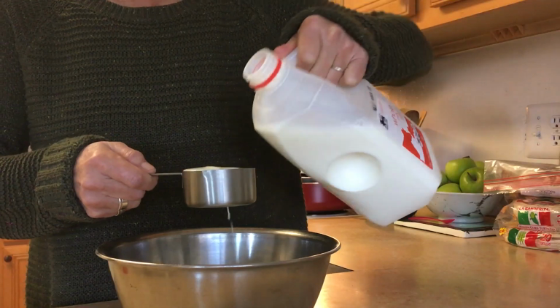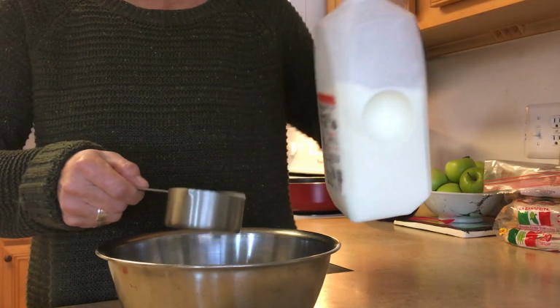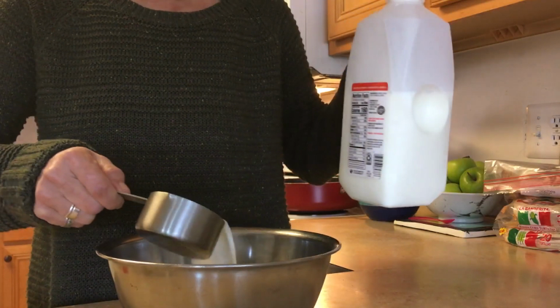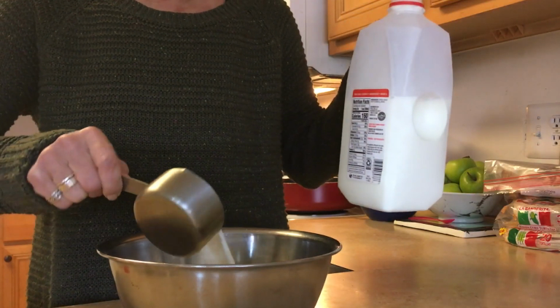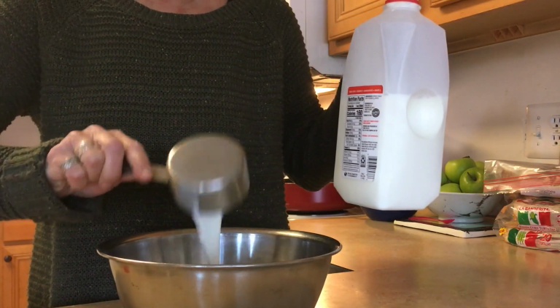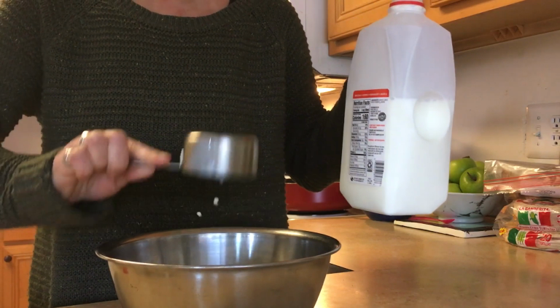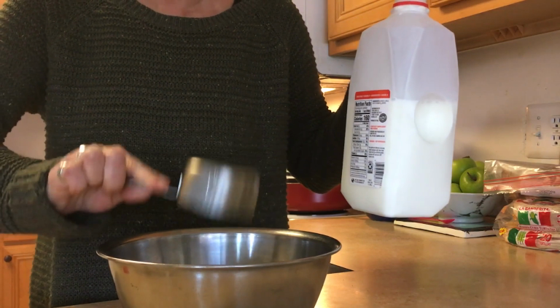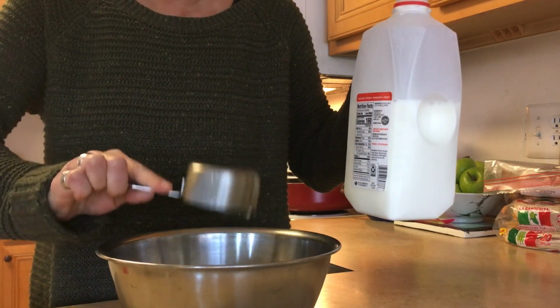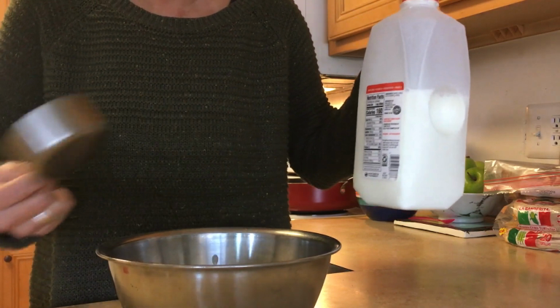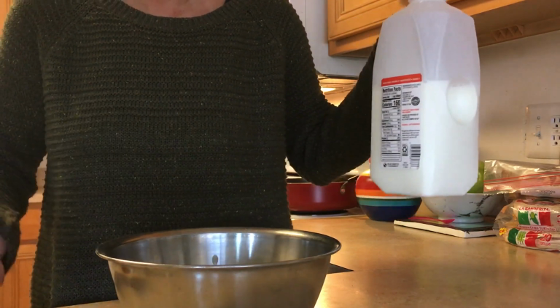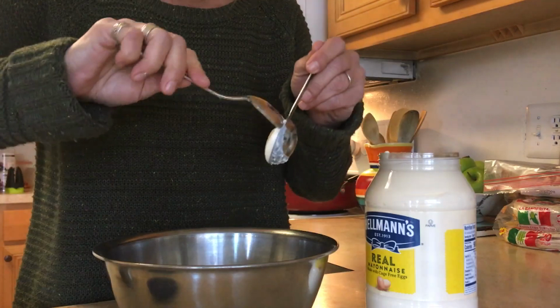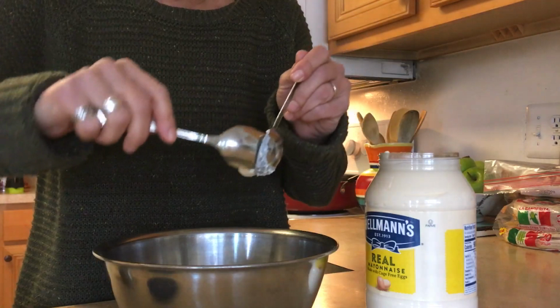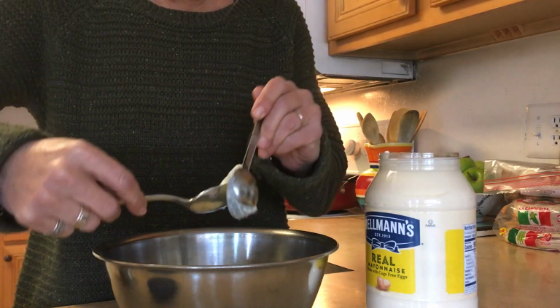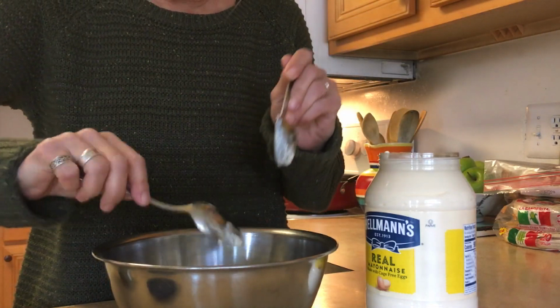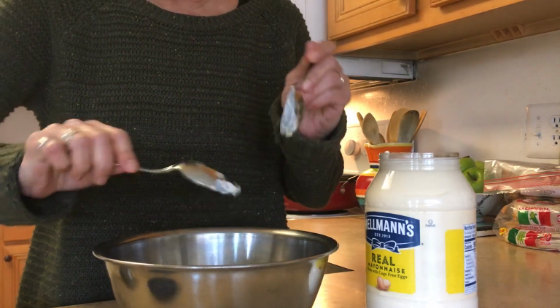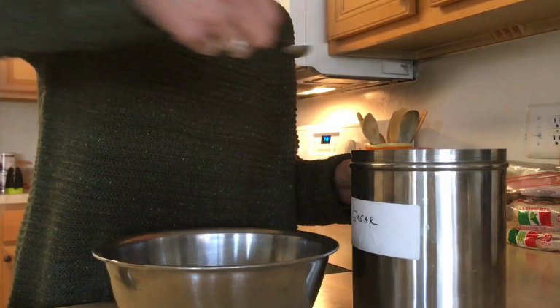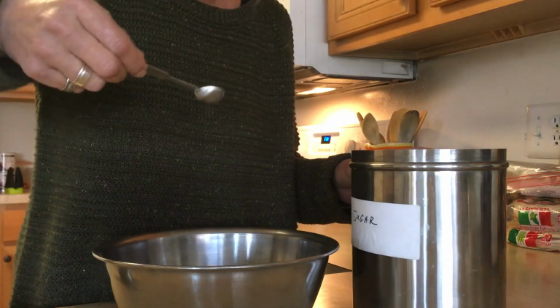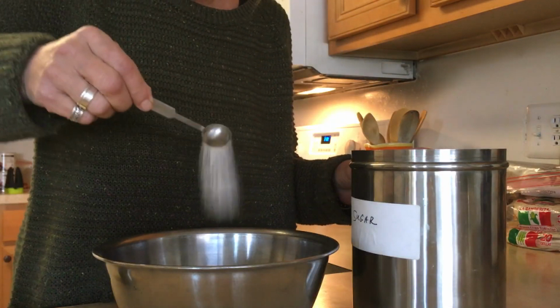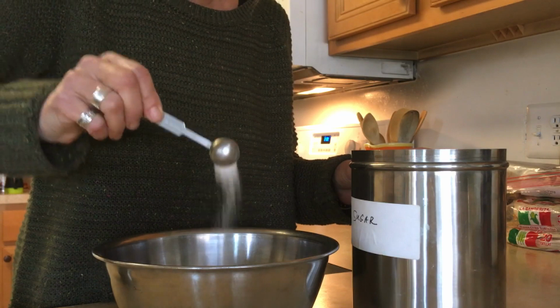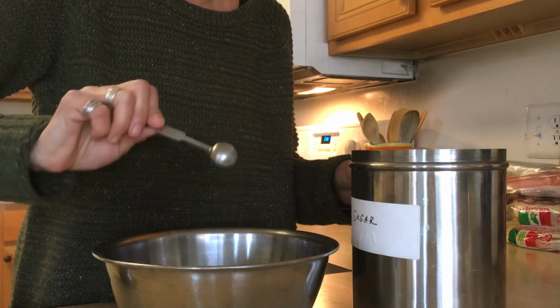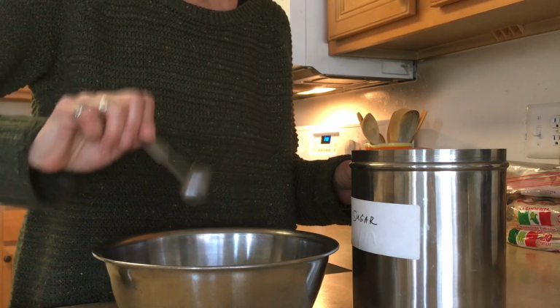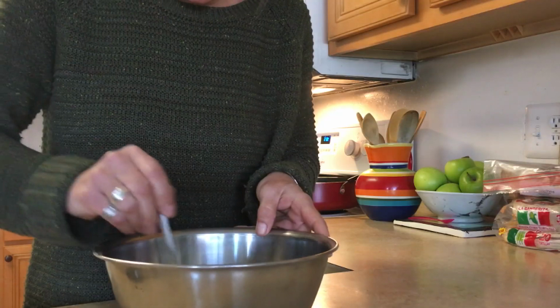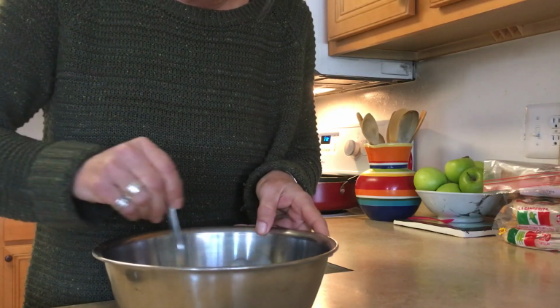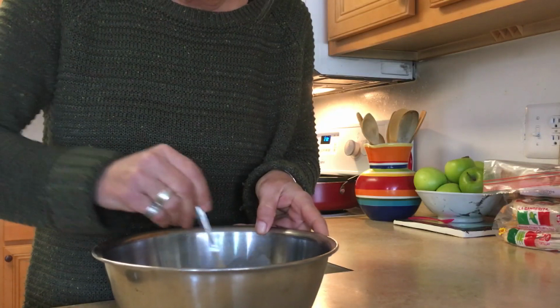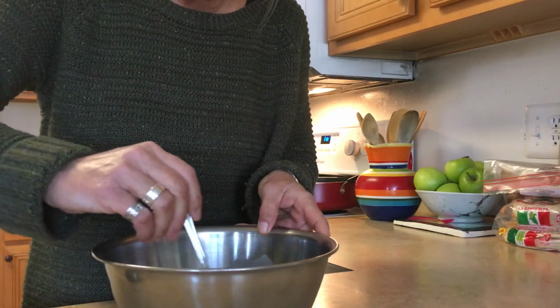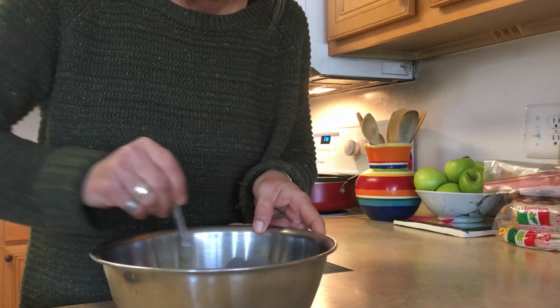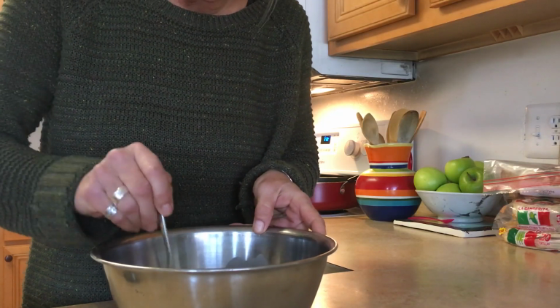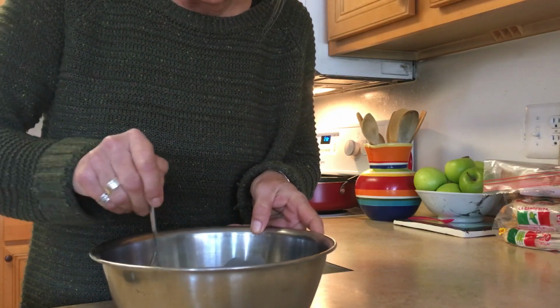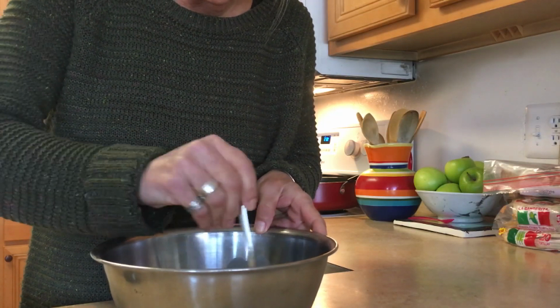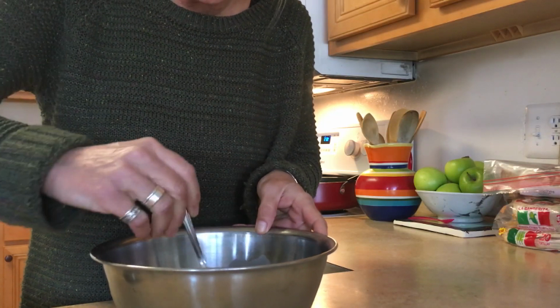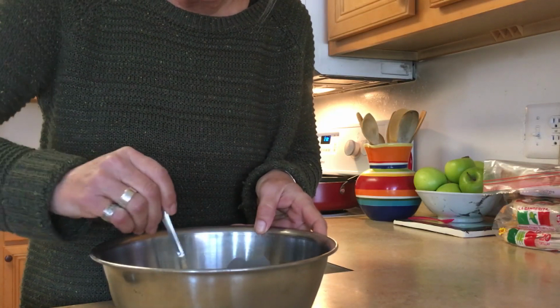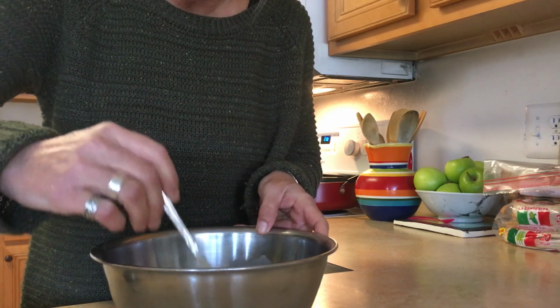Now add a half cup of milk — you can also use skim milk if you'd like. Add two tablespoons of mayonnaise. Now add a half teaspoon of sugar and mix these four ingredients together so everything is well combined.